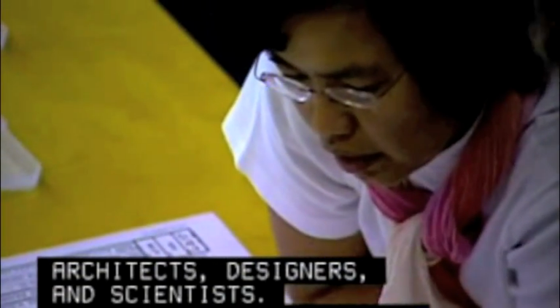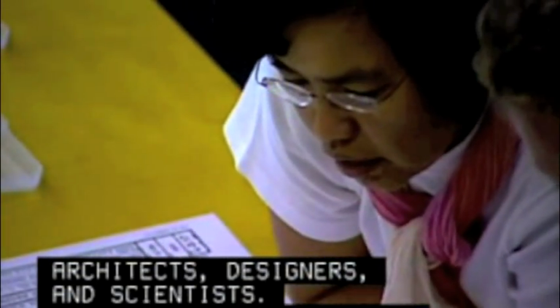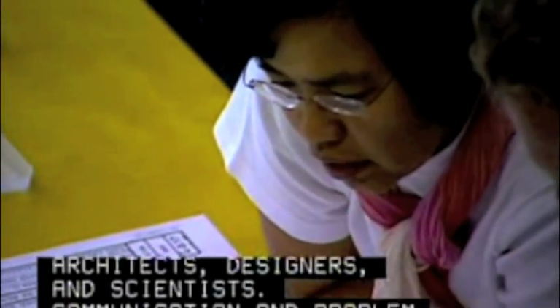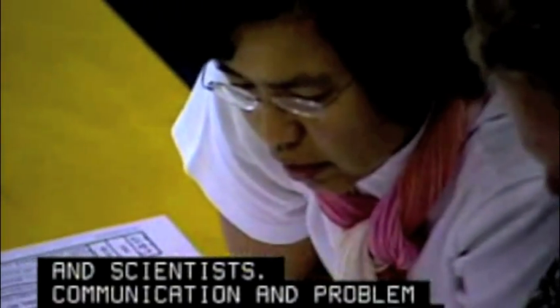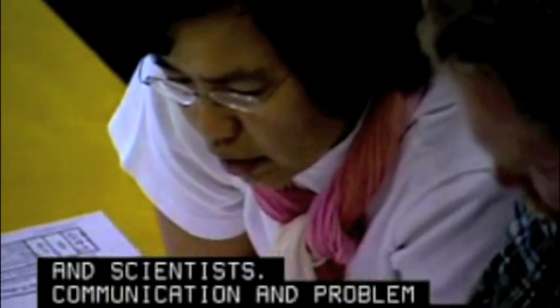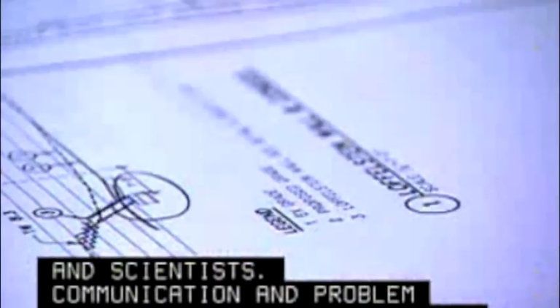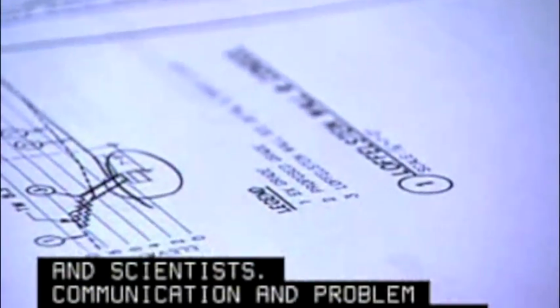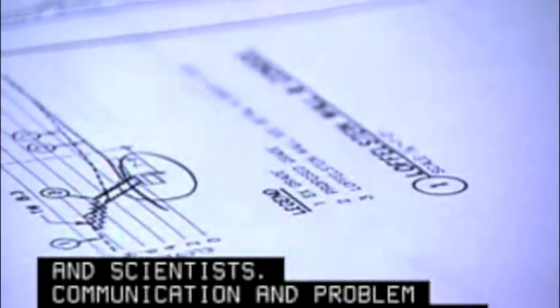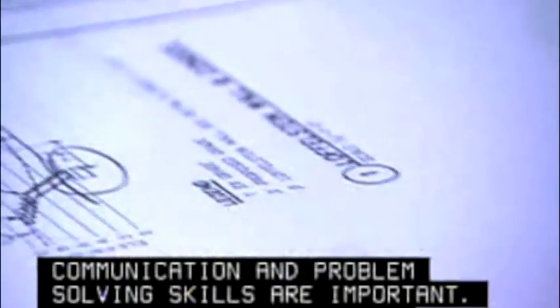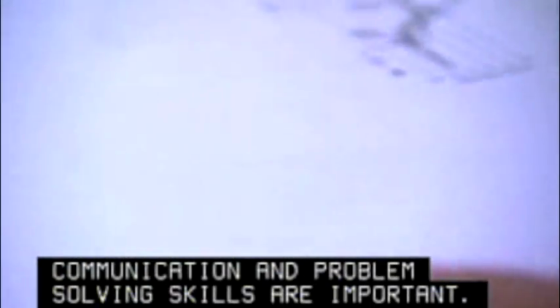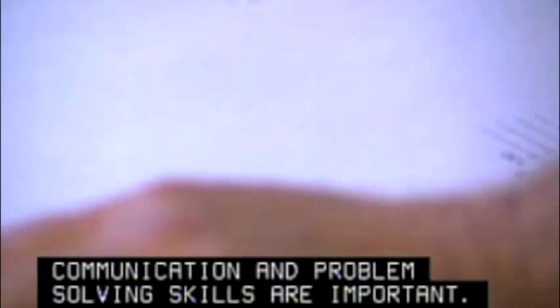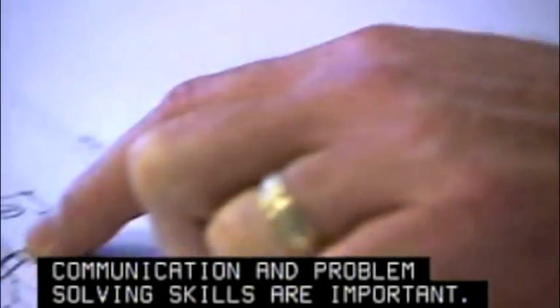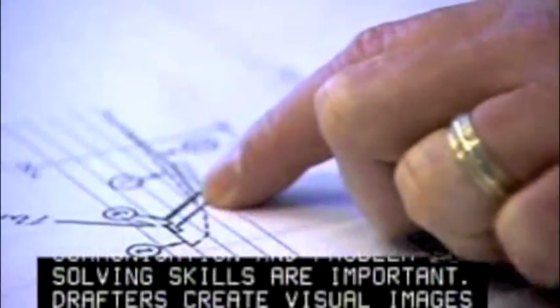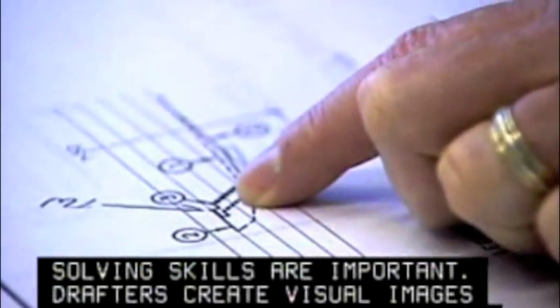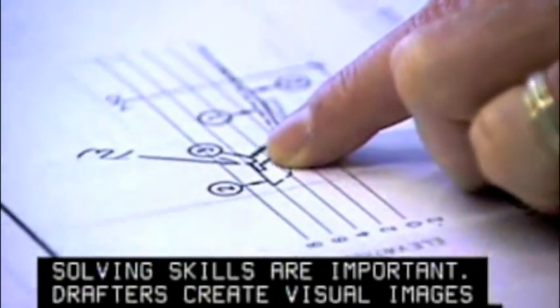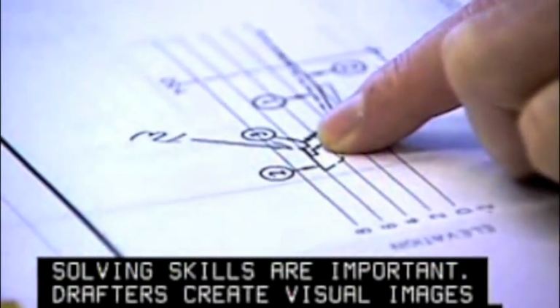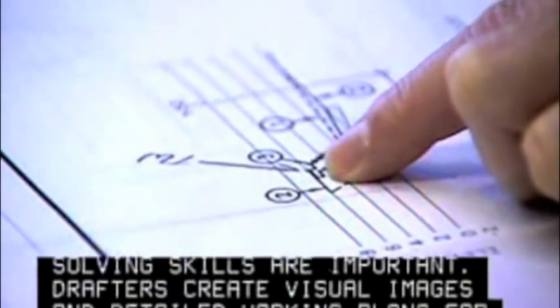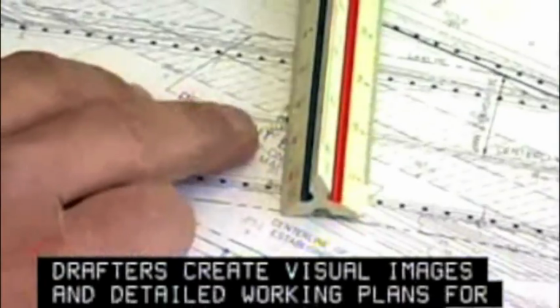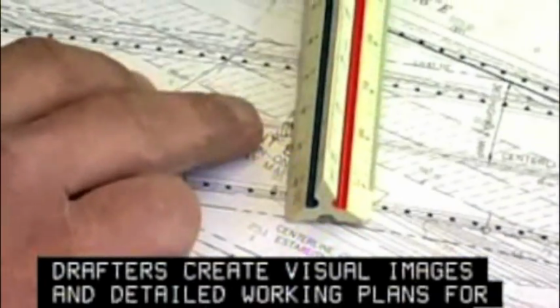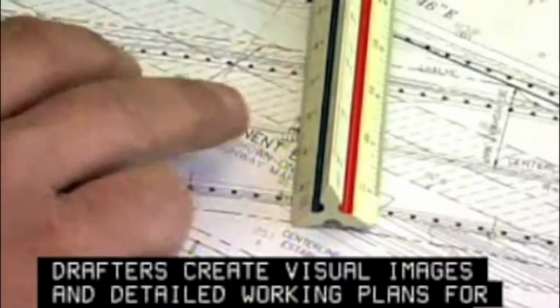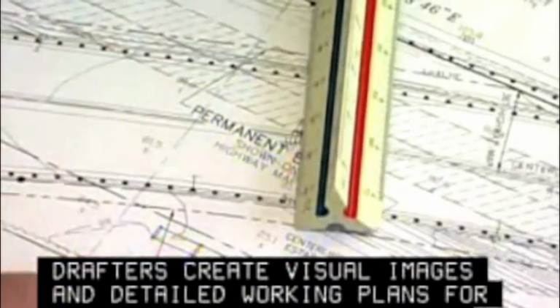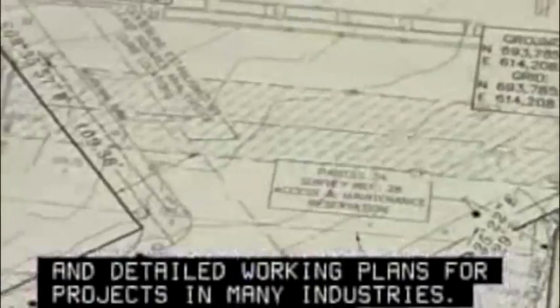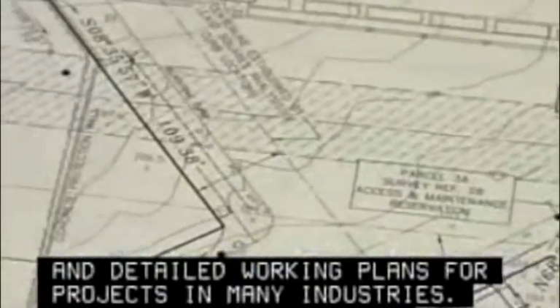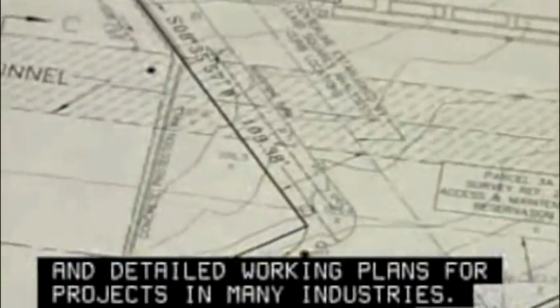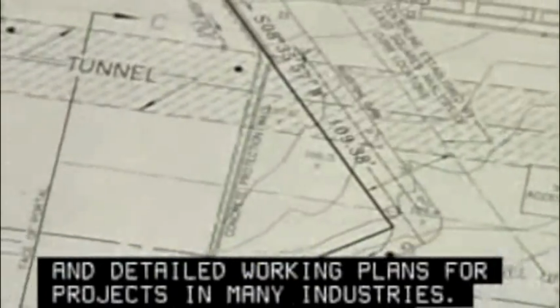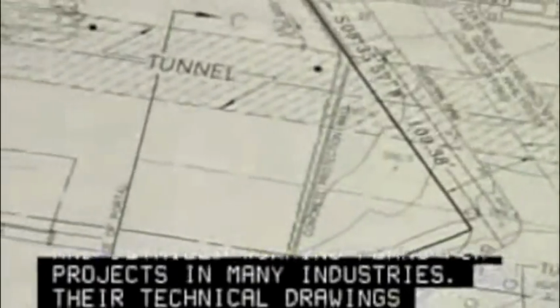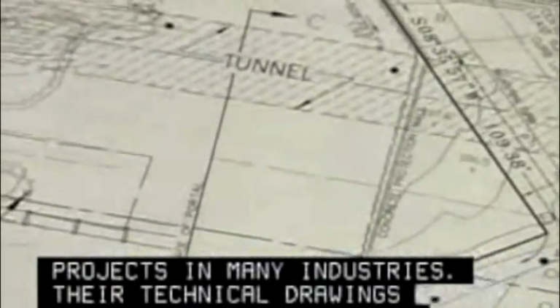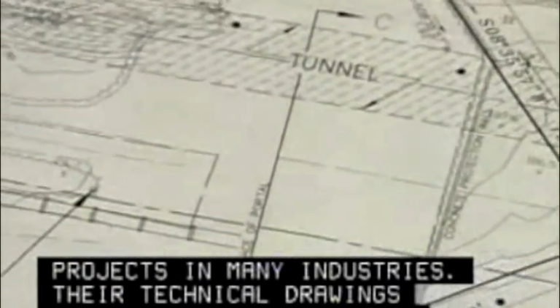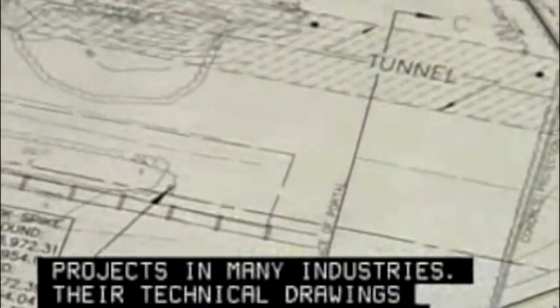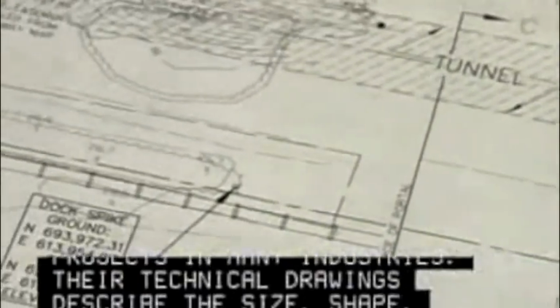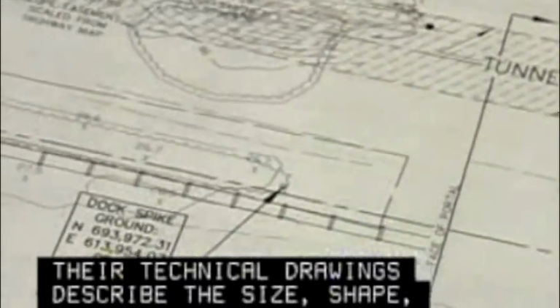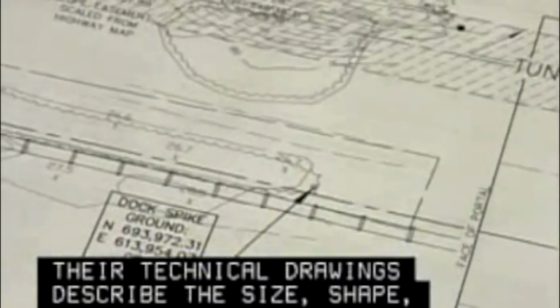Communication and problem-solving skills are important. Drafters create visual images and detailed working plans for projects in many industries. Their technical drawings describe the size, shape, mechanics or function of objects.